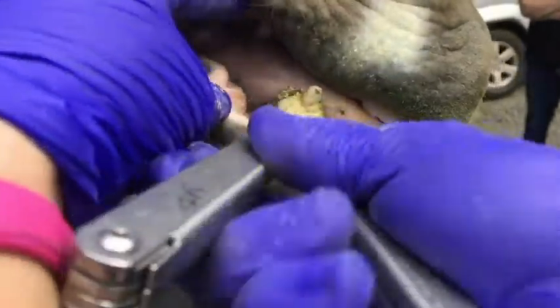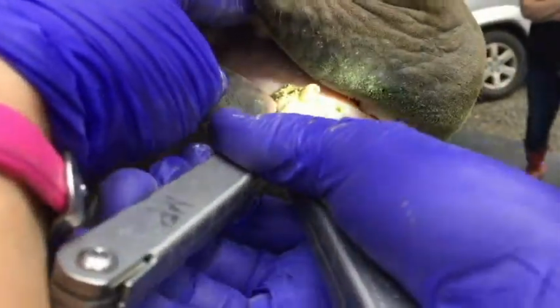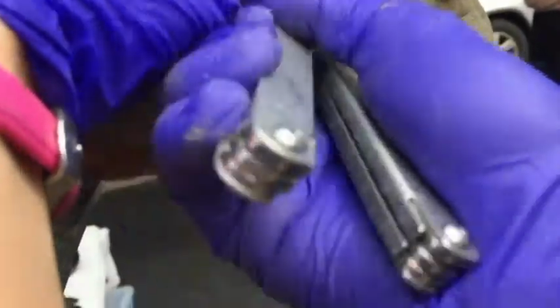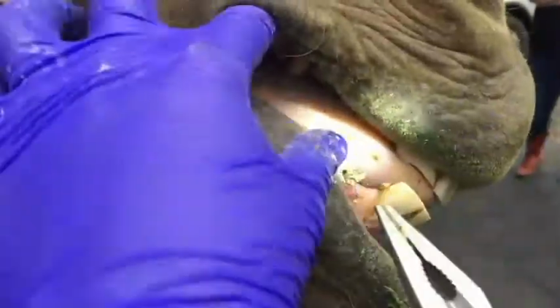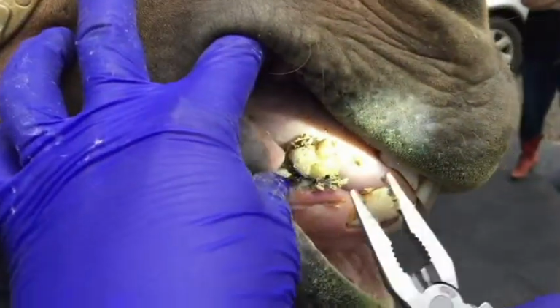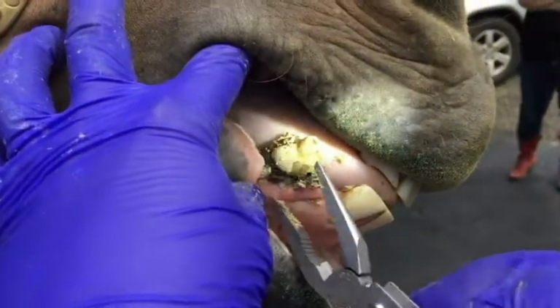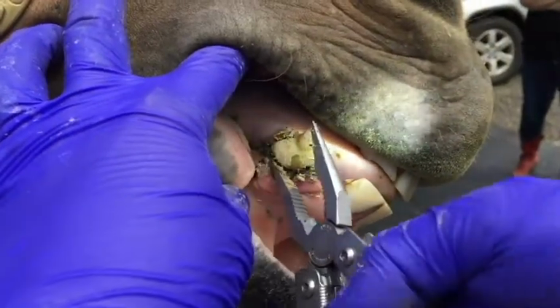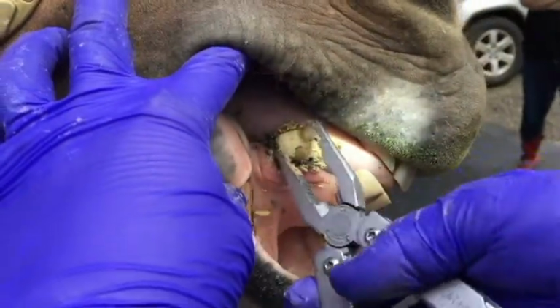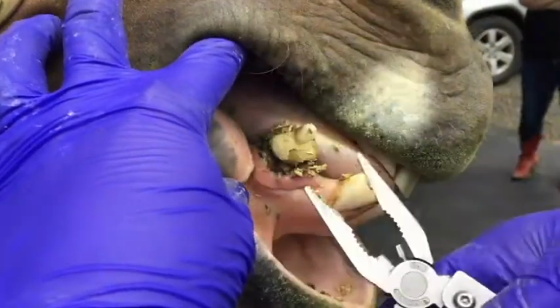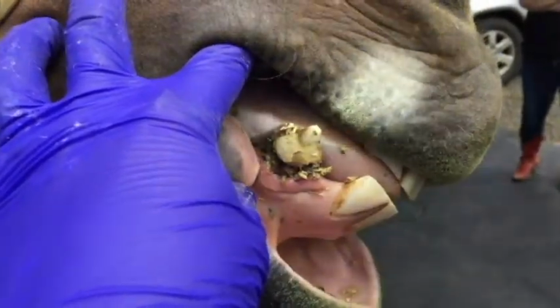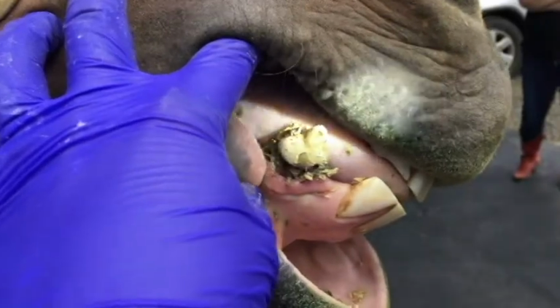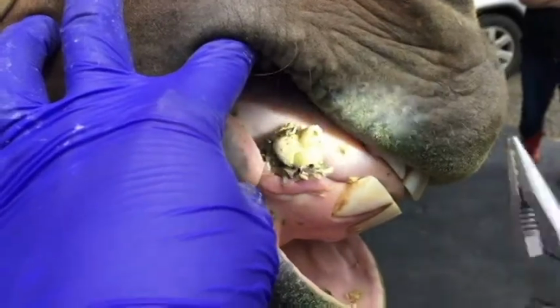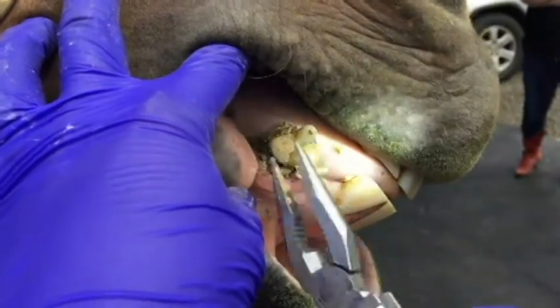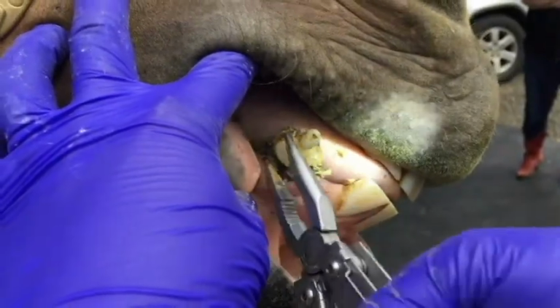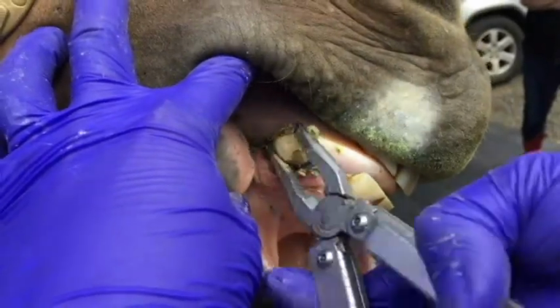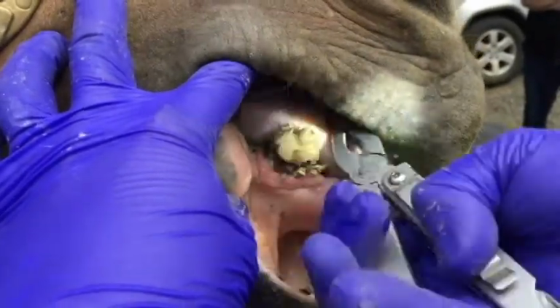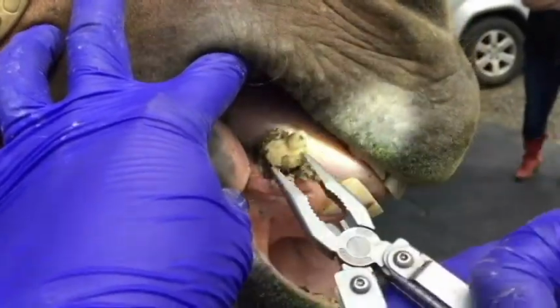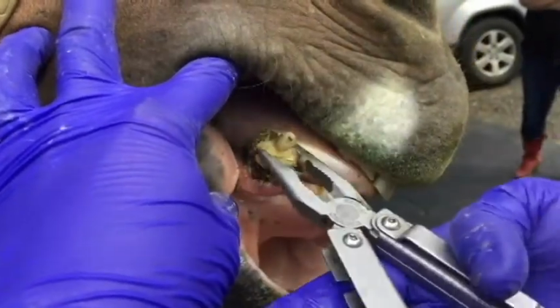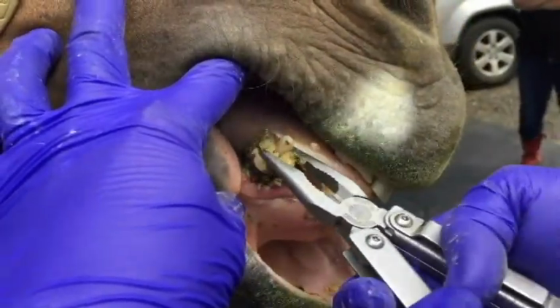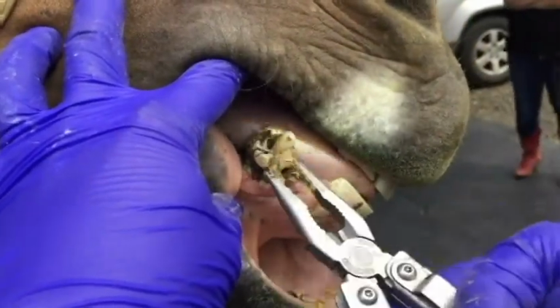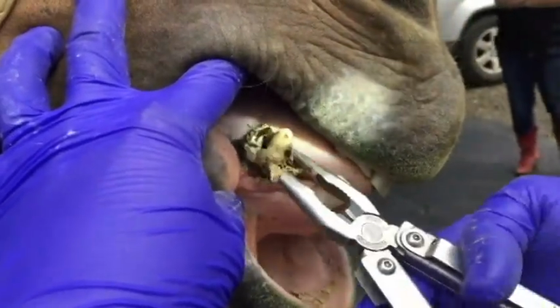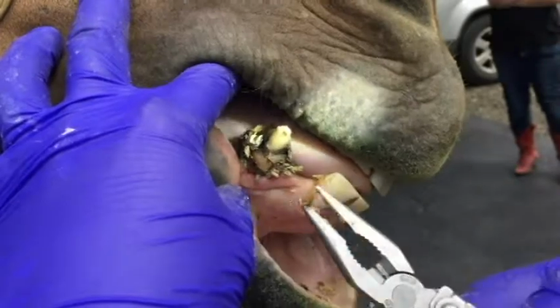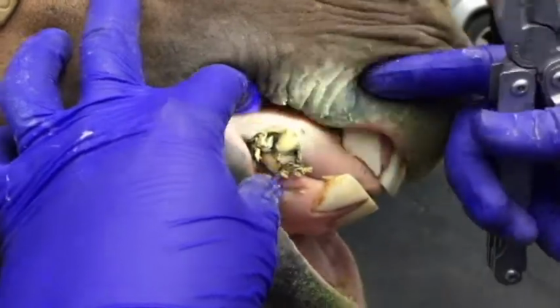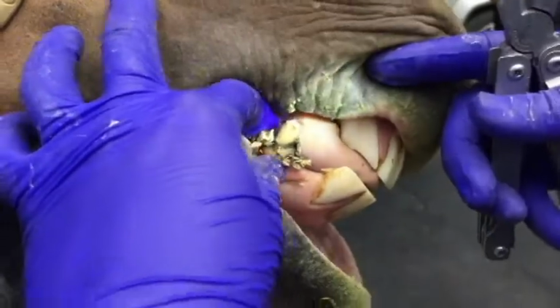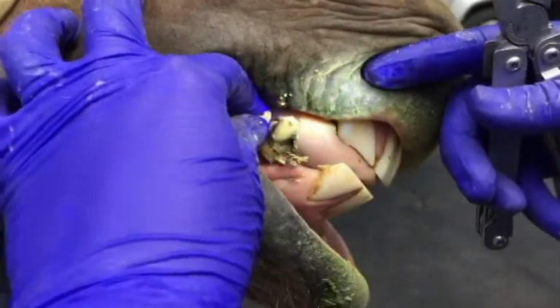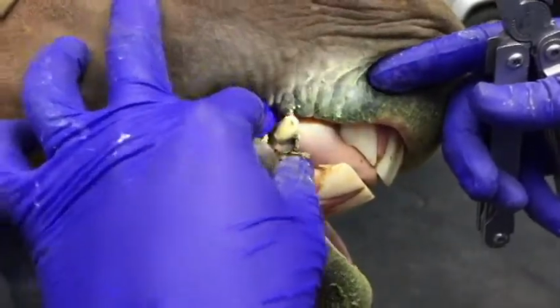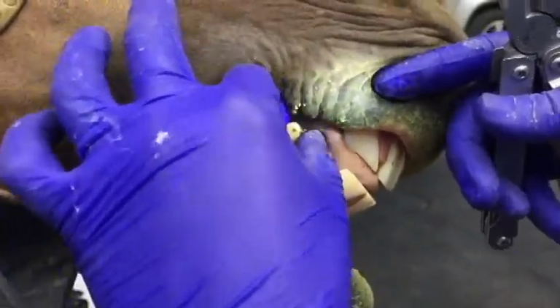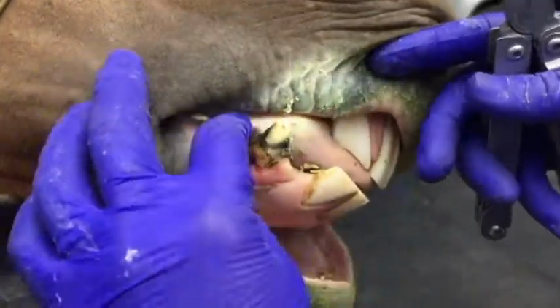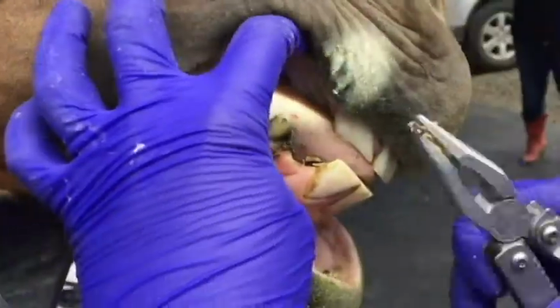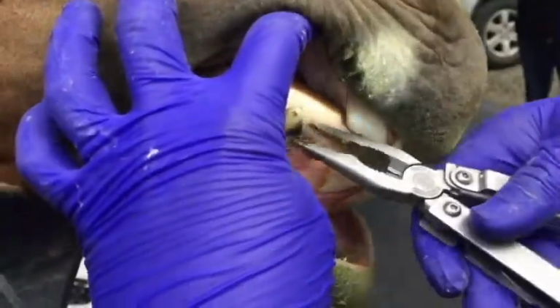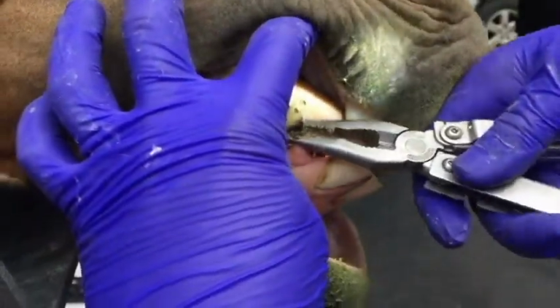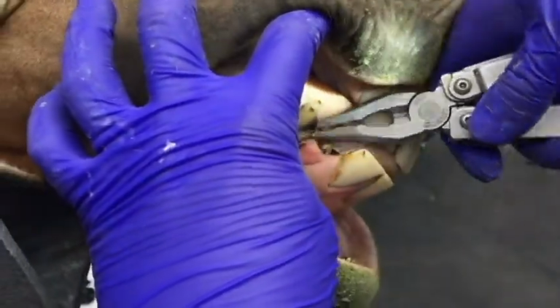Once we have that calculus removed — and this horse is under sedation while we're doing this procedure; they've received pain medications and sedation — then we can assess how much recession and dental decay is present.